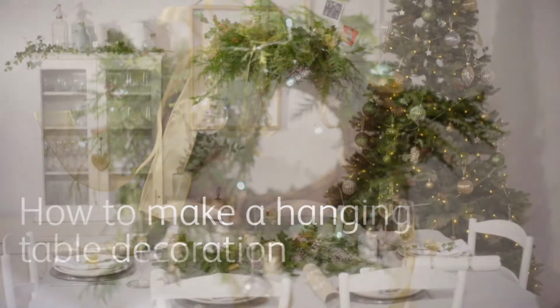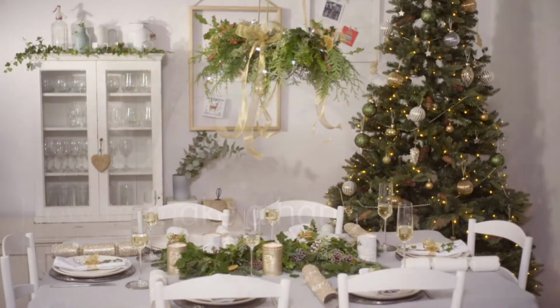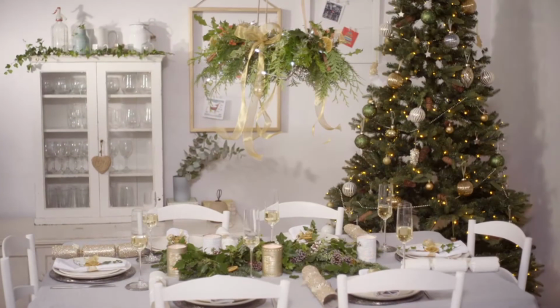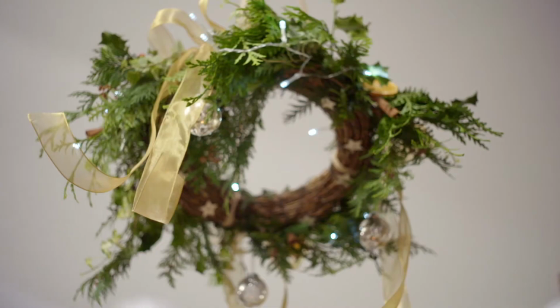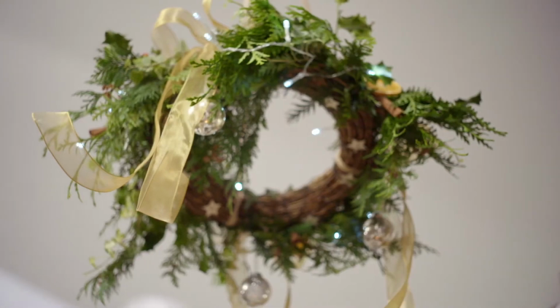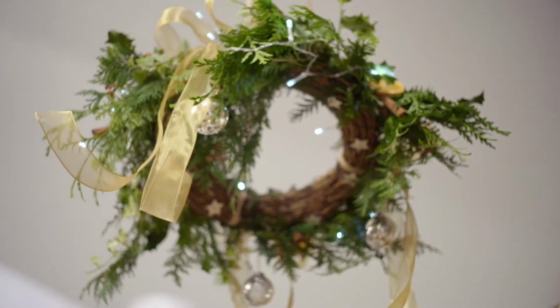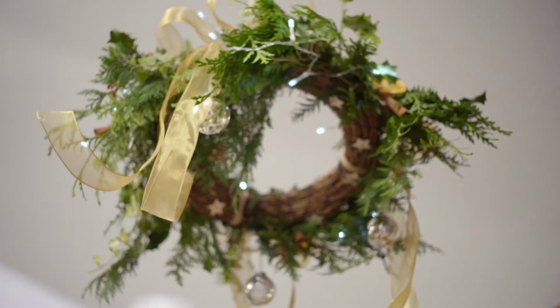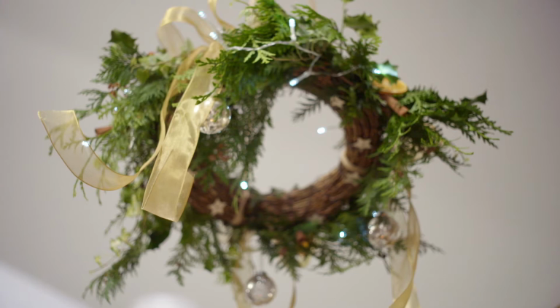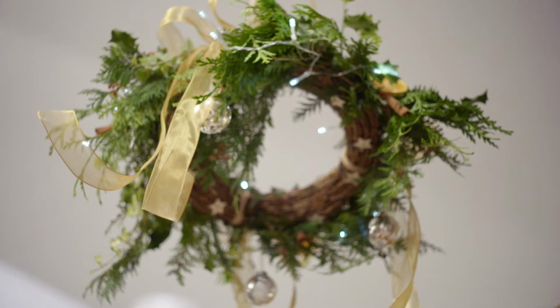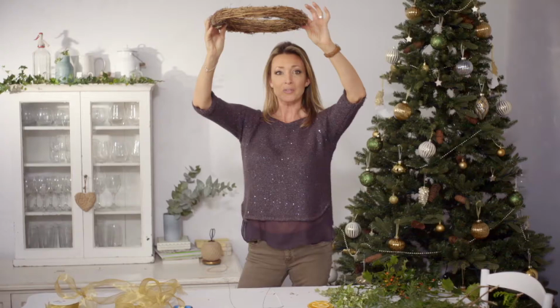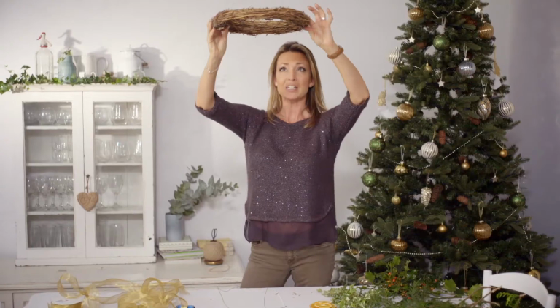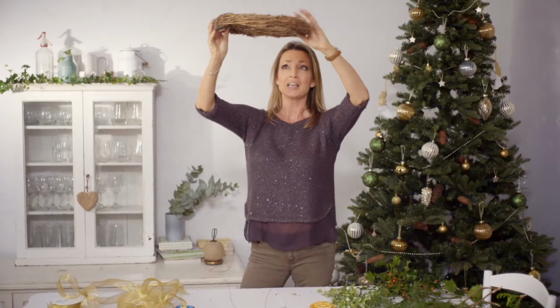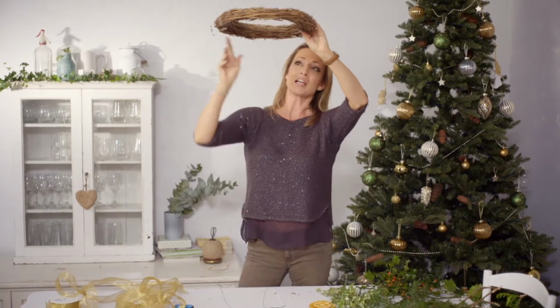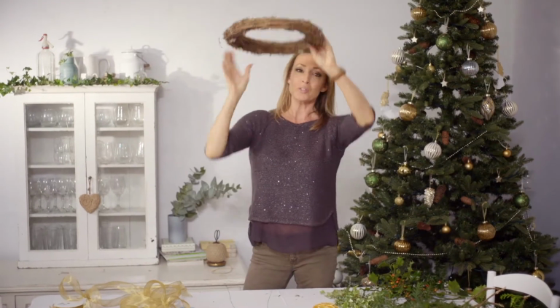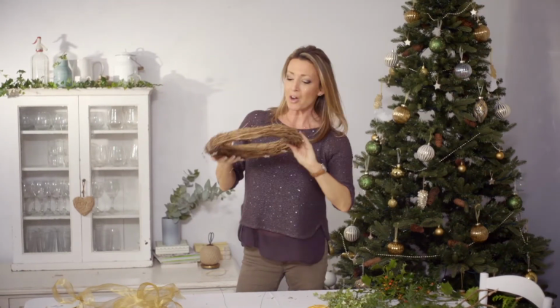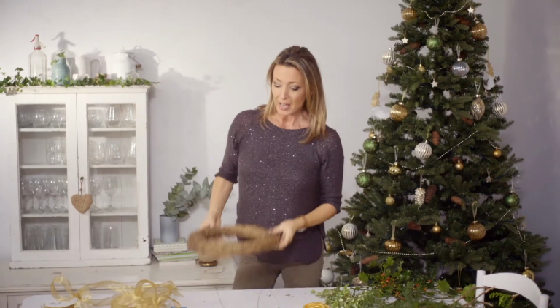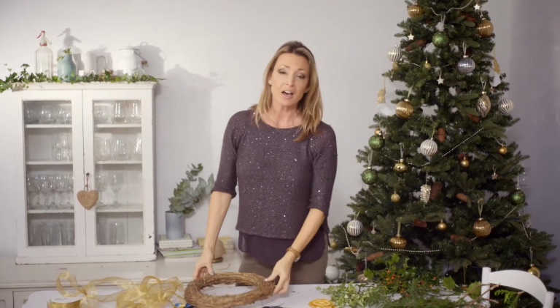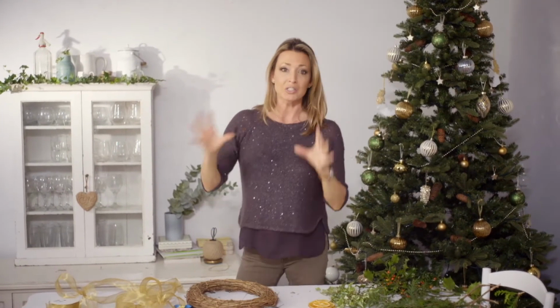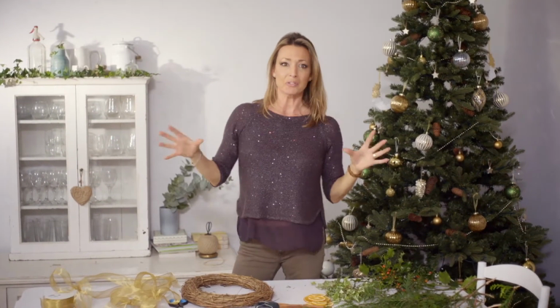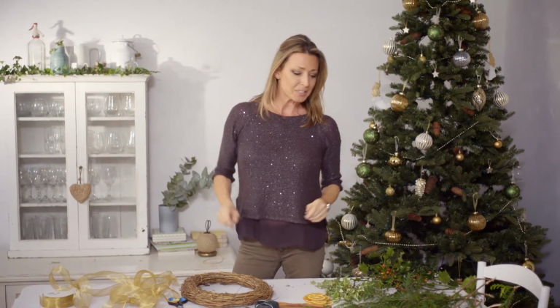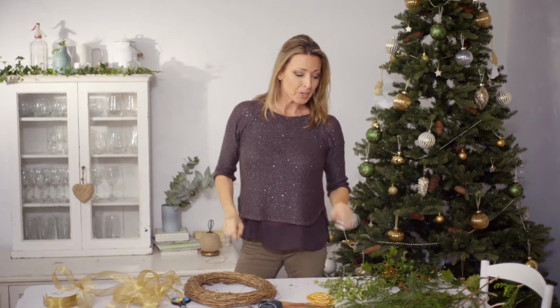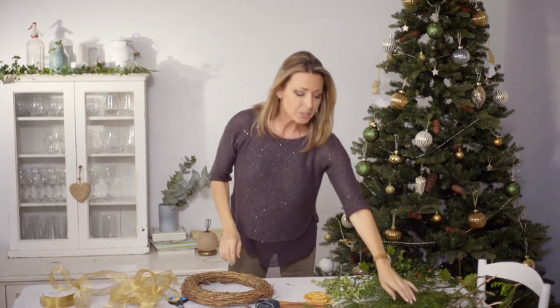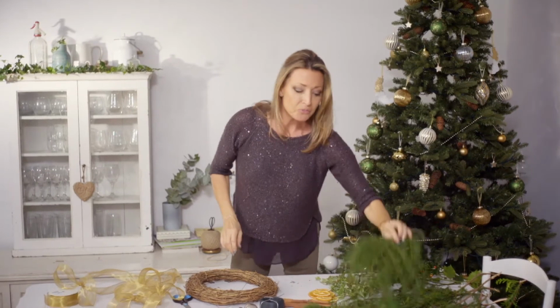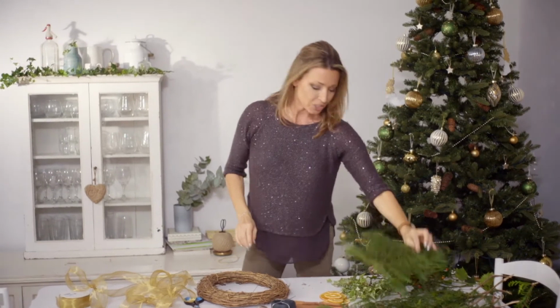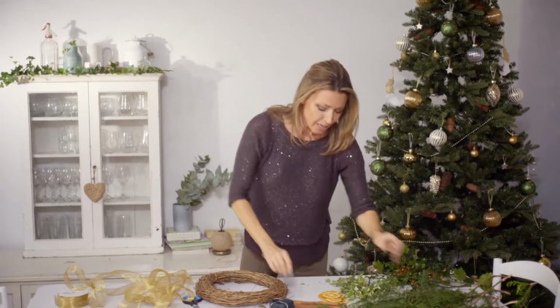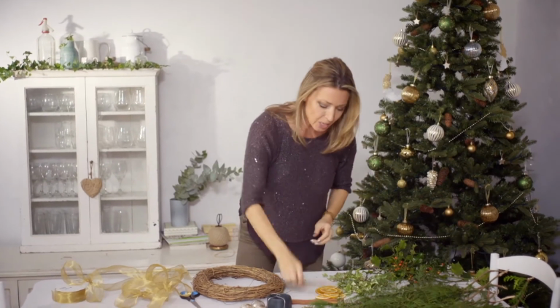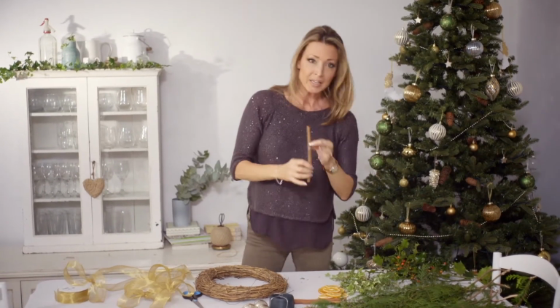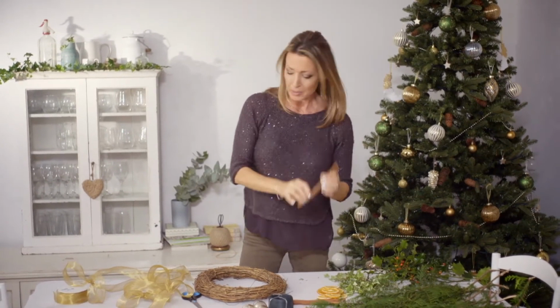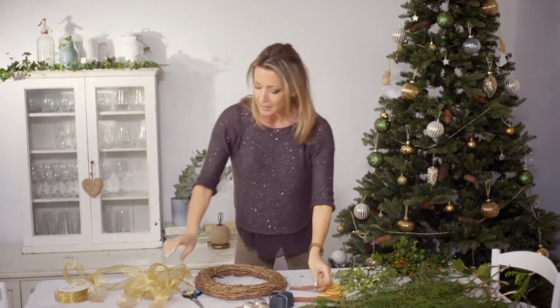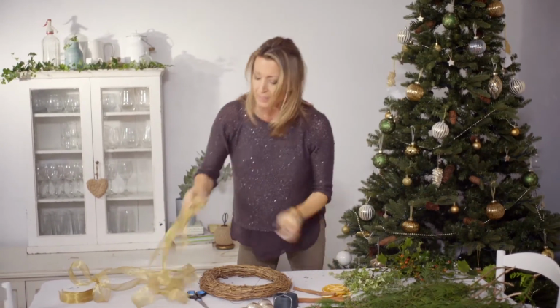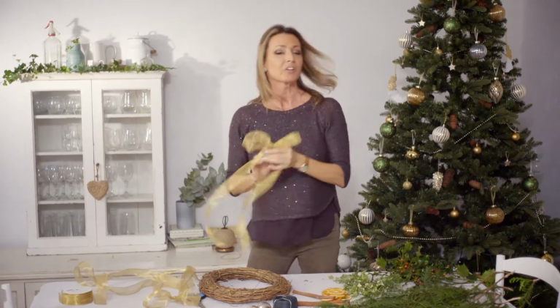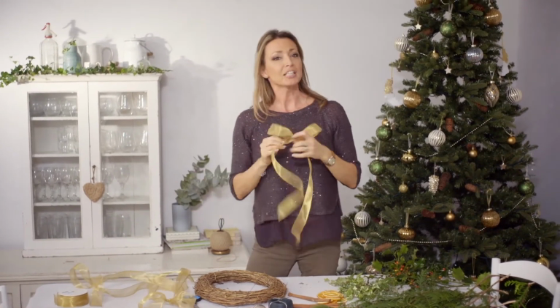For this table decoration I'm going to be making a hanging wreath to suspend from the ceiling, which will add some real sparkle and colour just above the Christmas table, using lots of foliage and natural organic elements and something very shiny too.